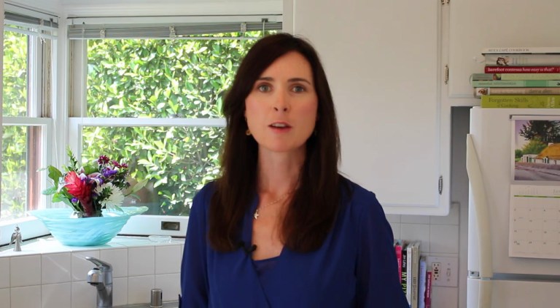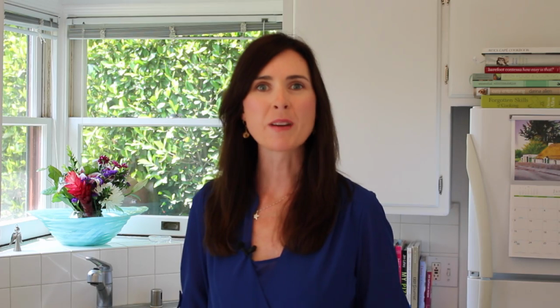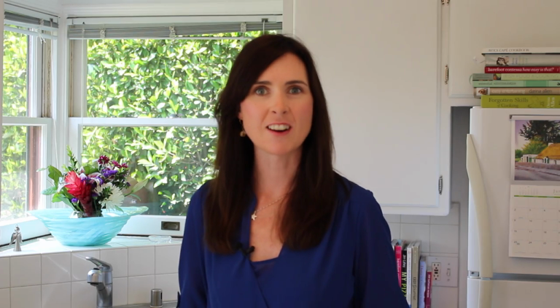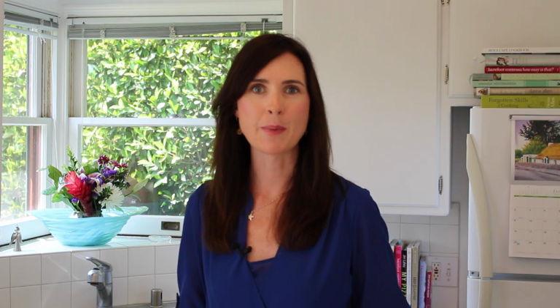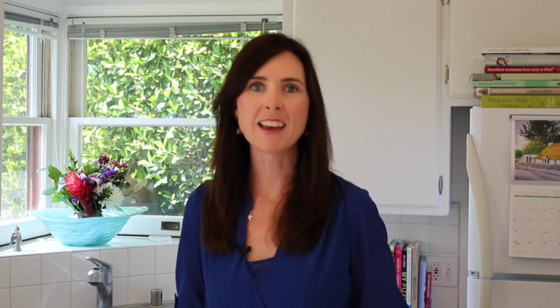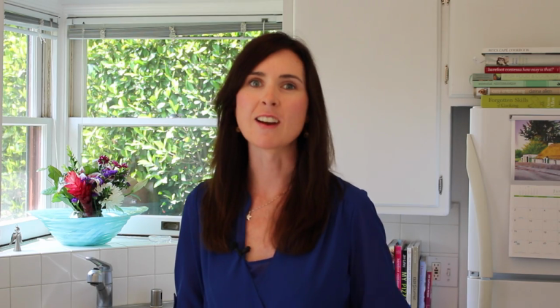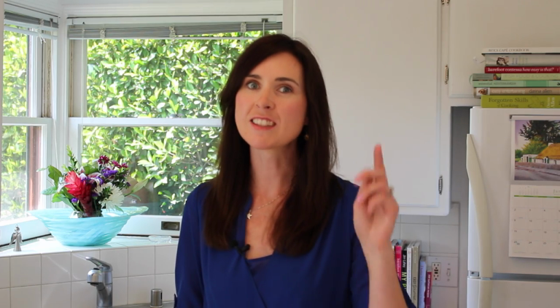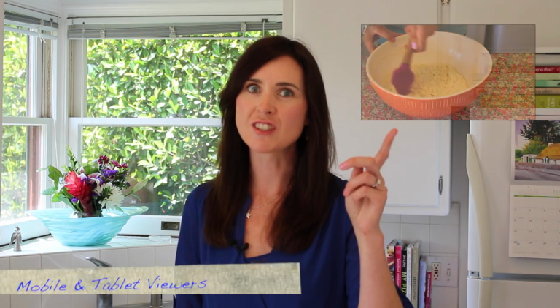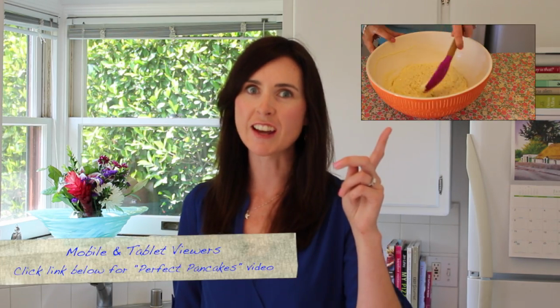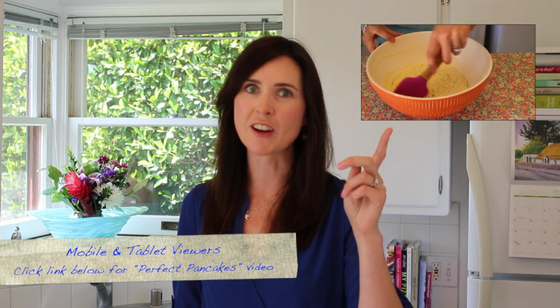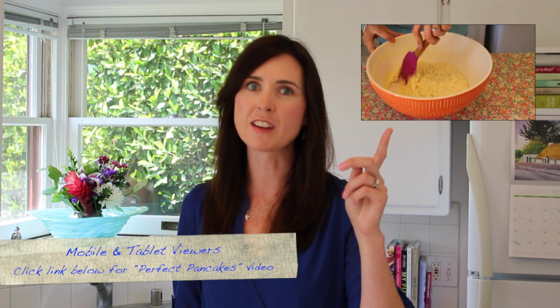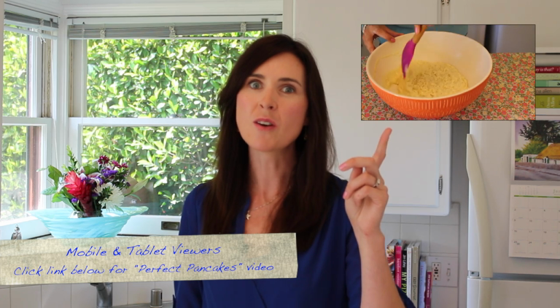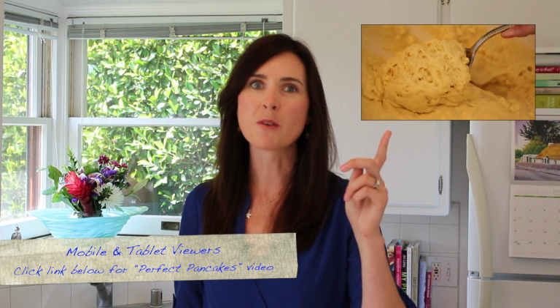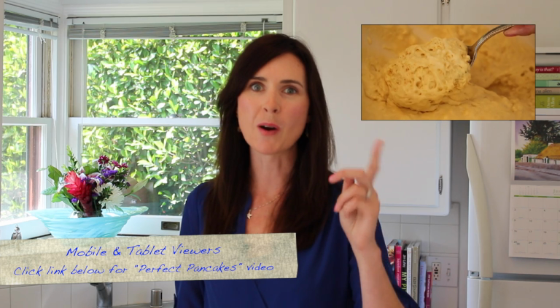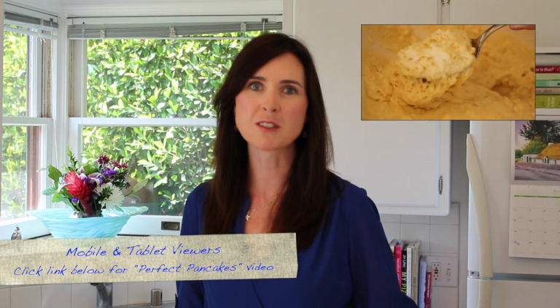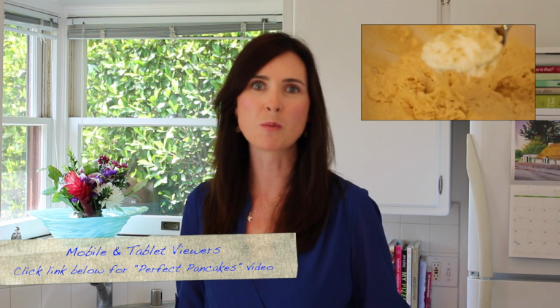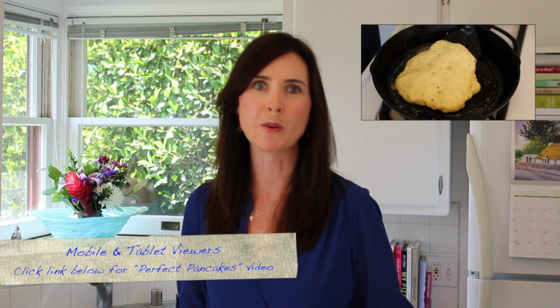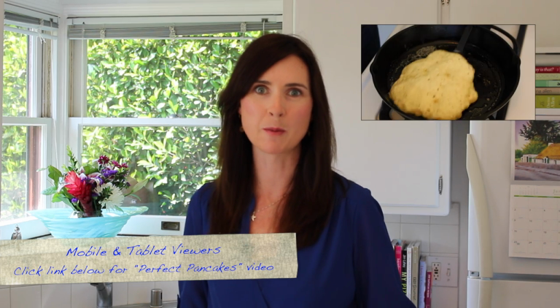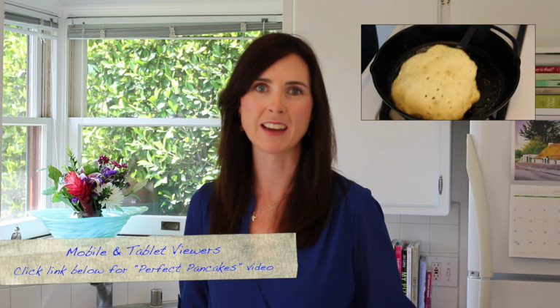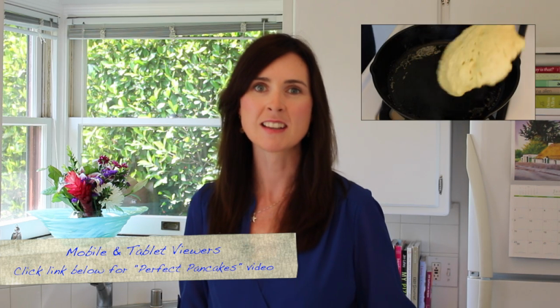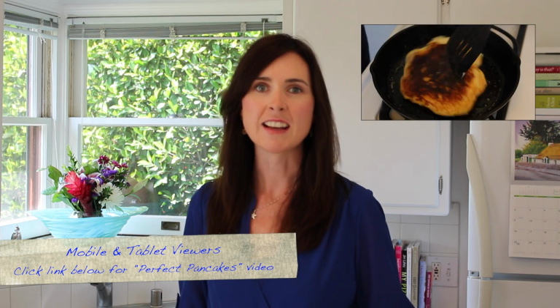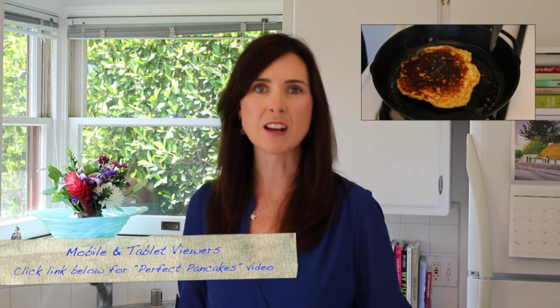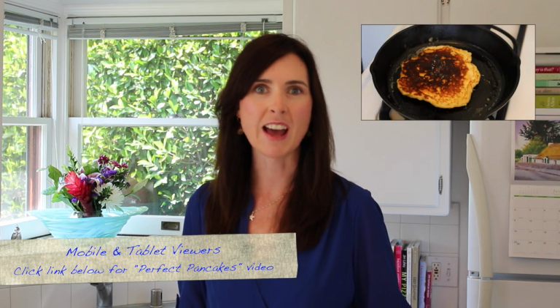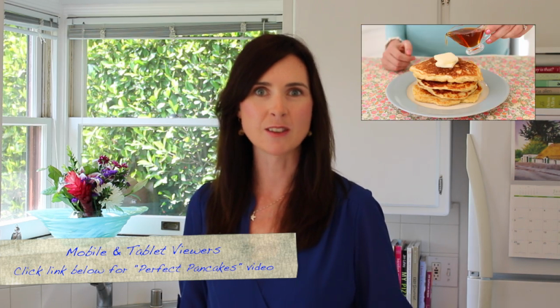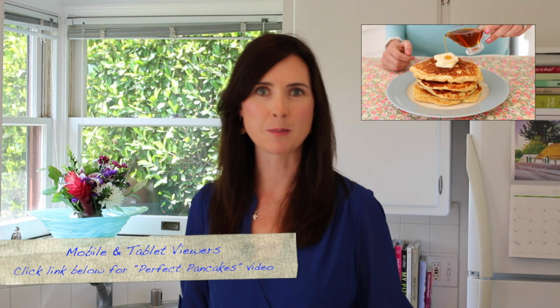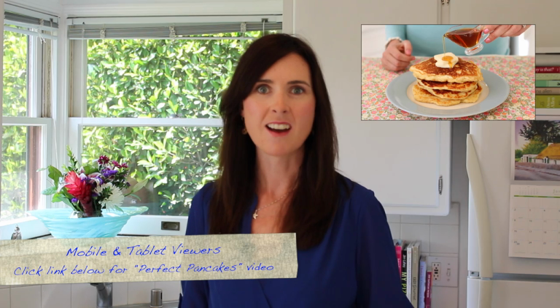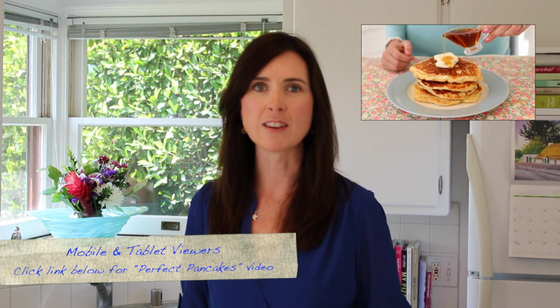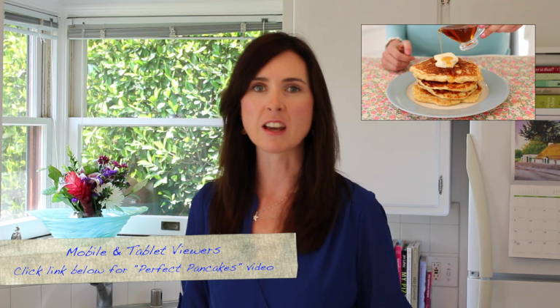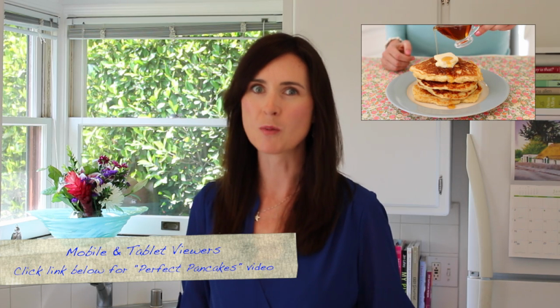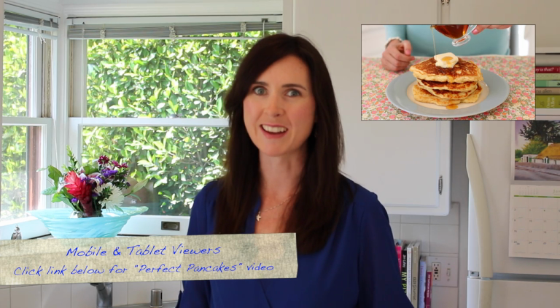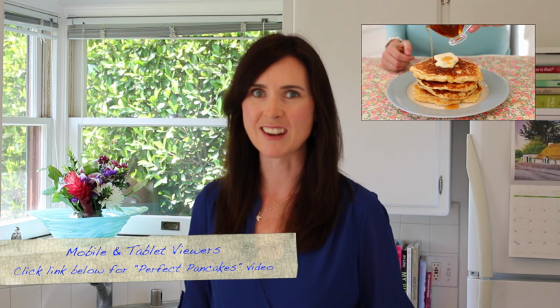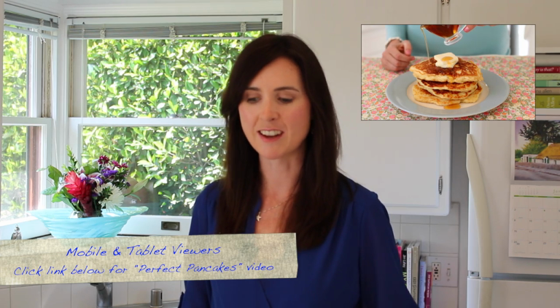Before we get started on the pancakes, I really suggest you check out my other video for the perfect foolproof buttermilk pancakes. It's got really good how-to tips on how to make foolproof pancakes every time.